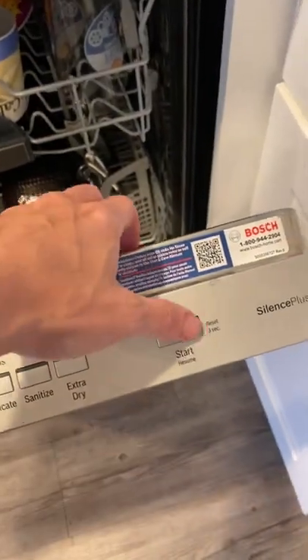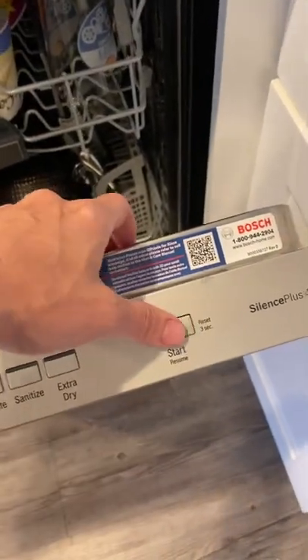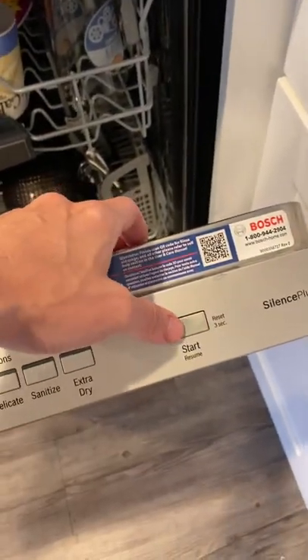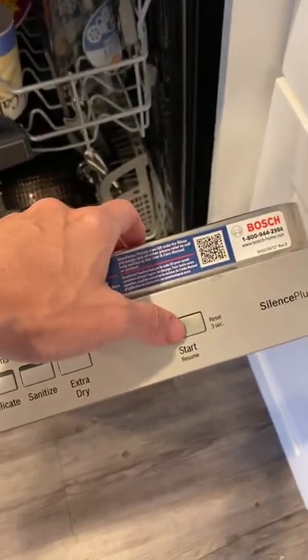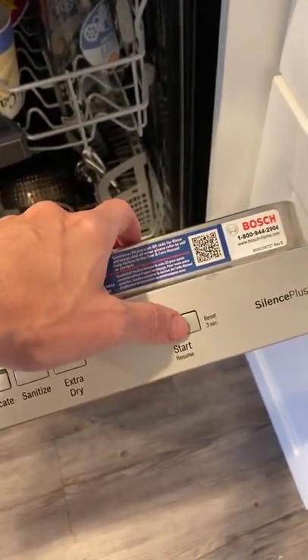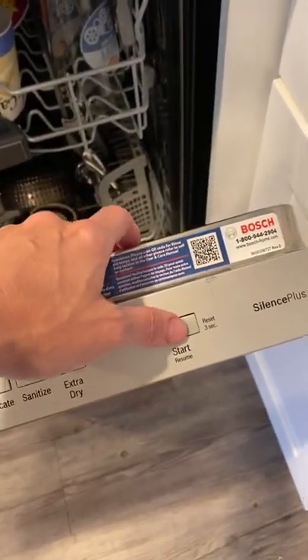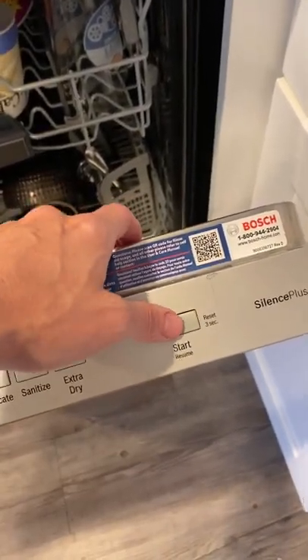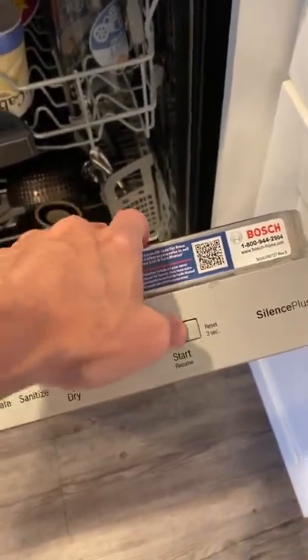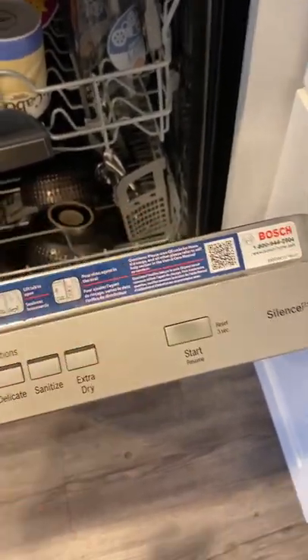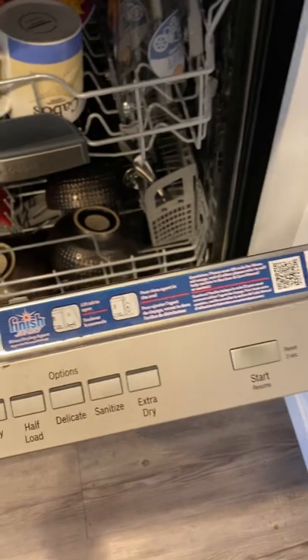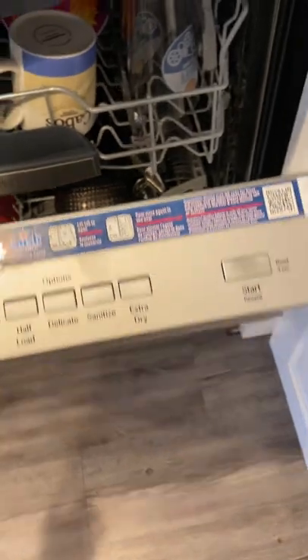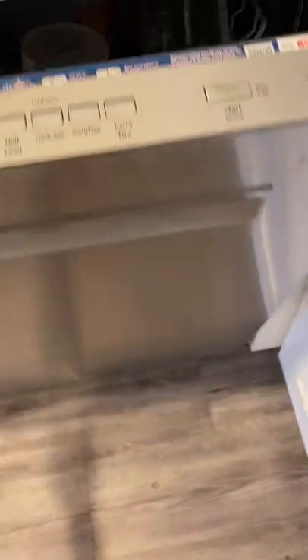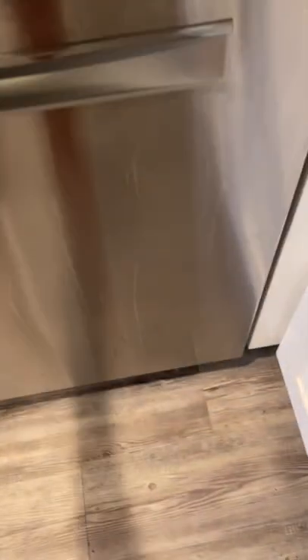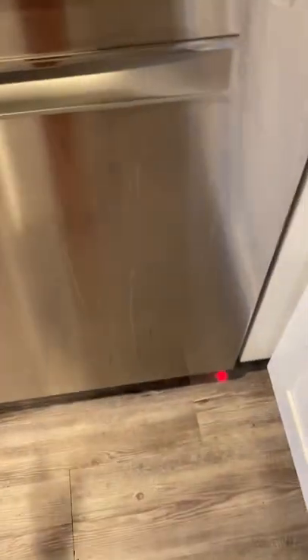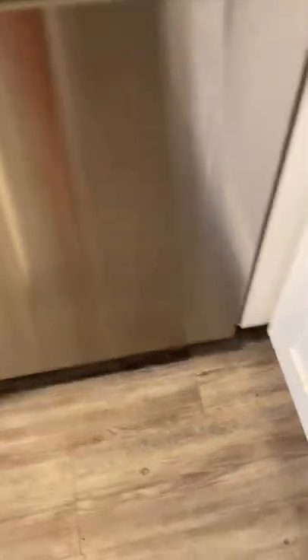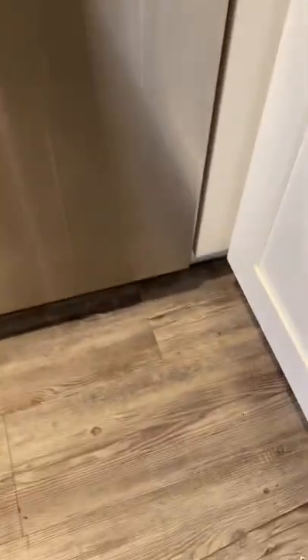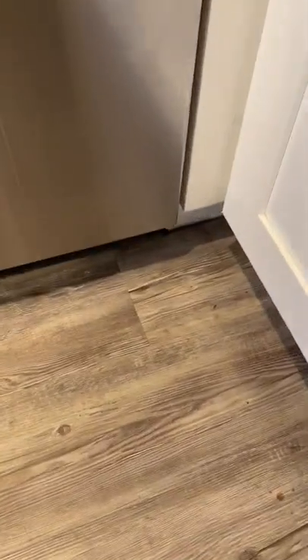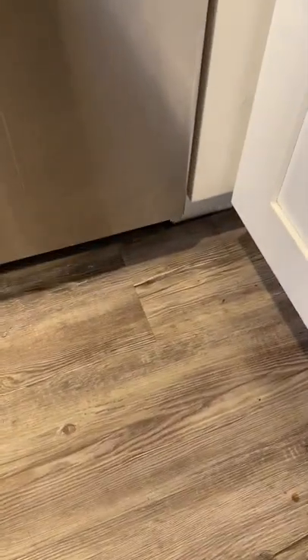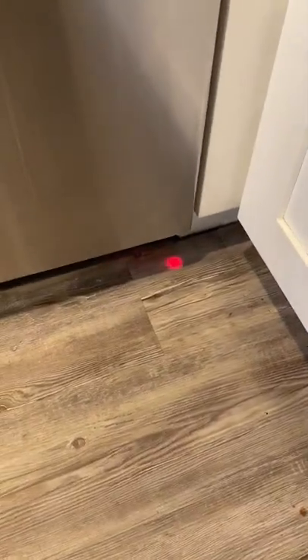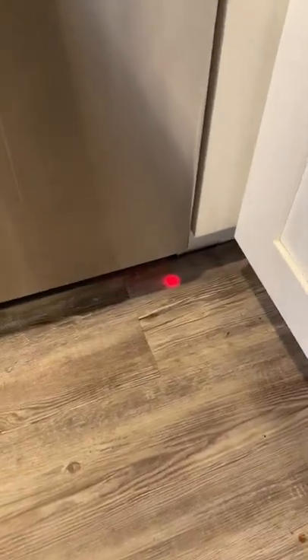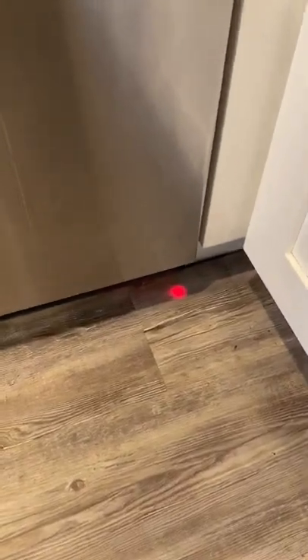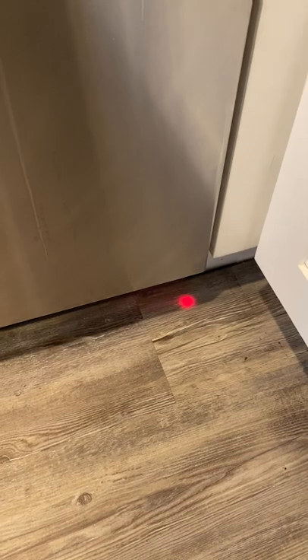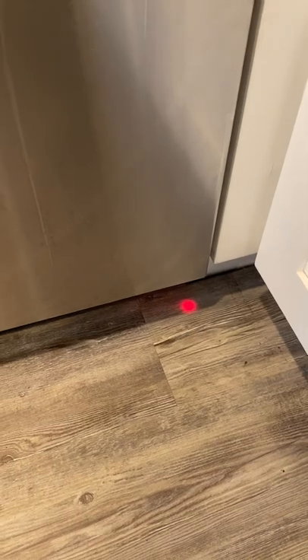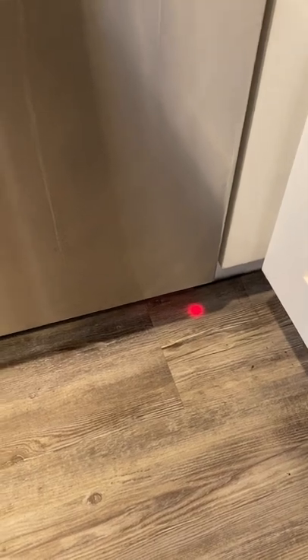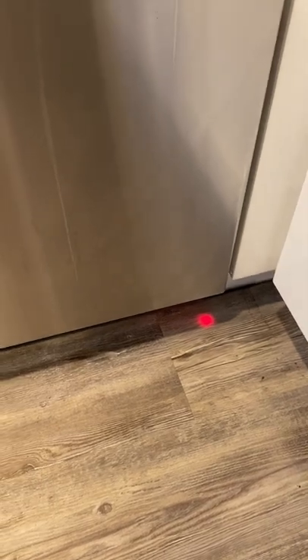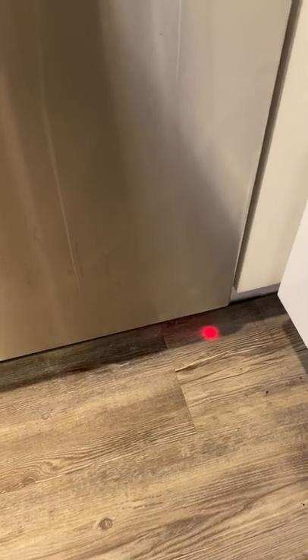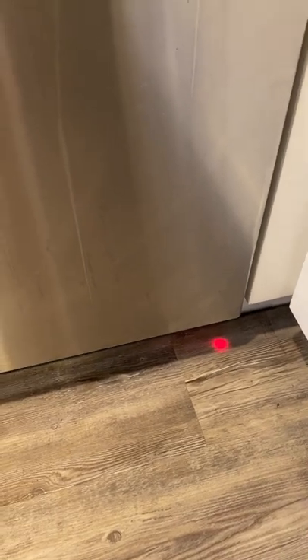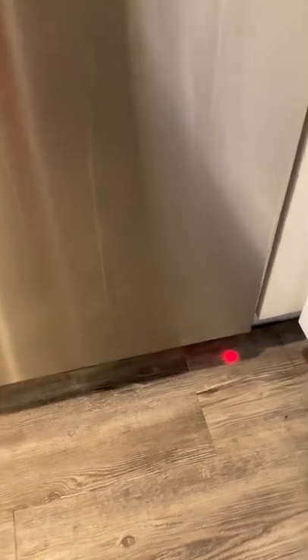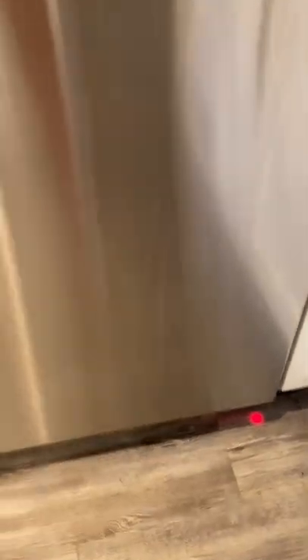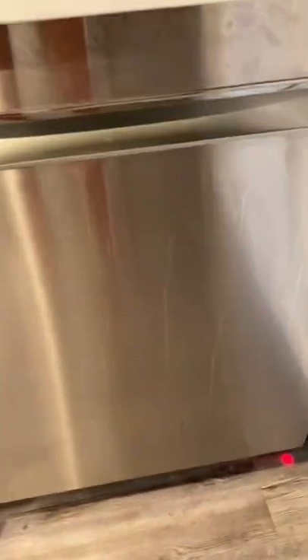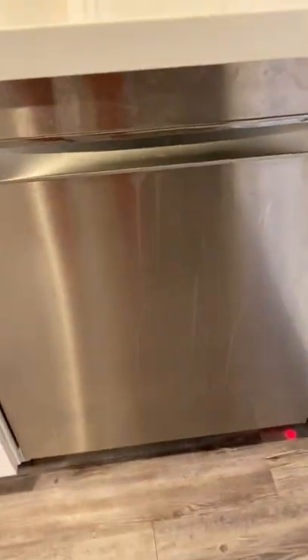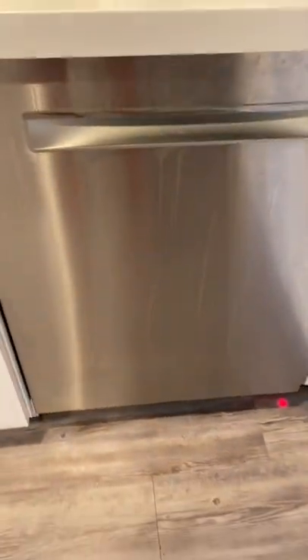That's it. You hit start and then when you close it, you'll see the light come on — that red light on the bottom. And that's how you know it's running. It's very quiet, and then you let it run.